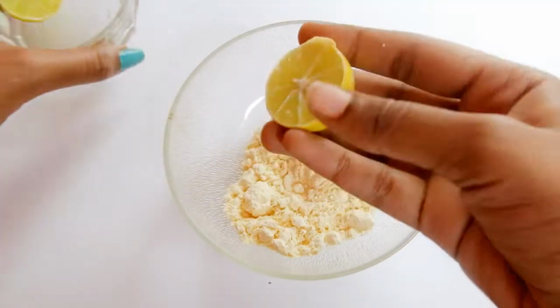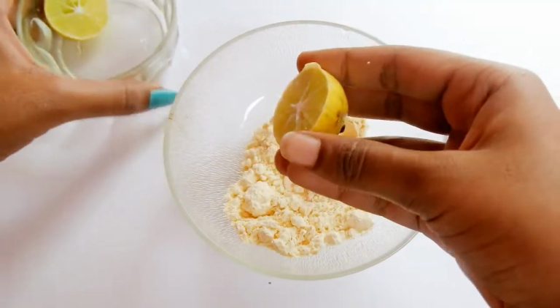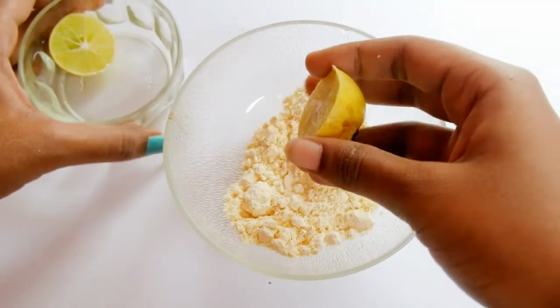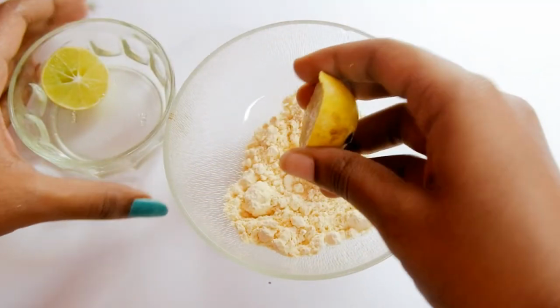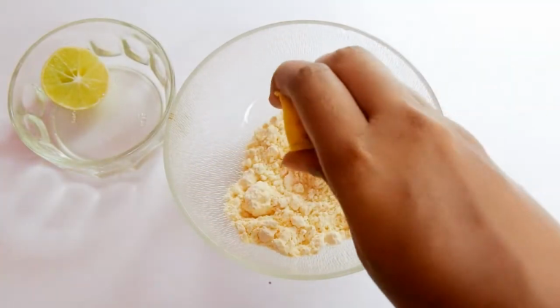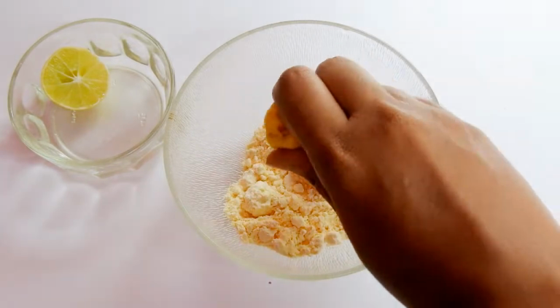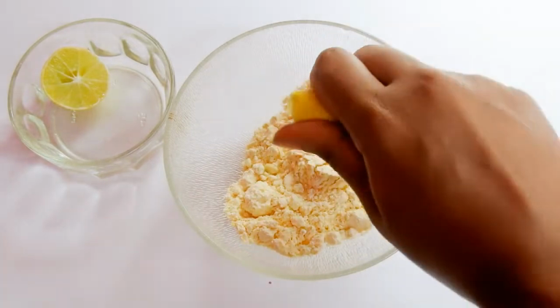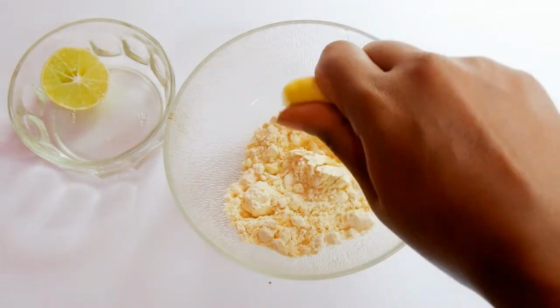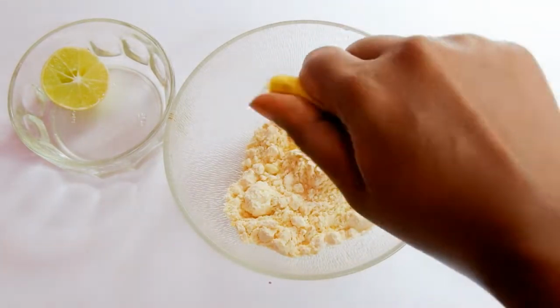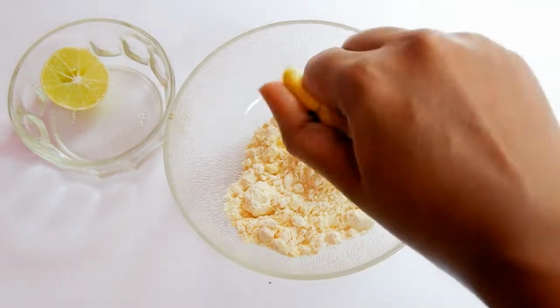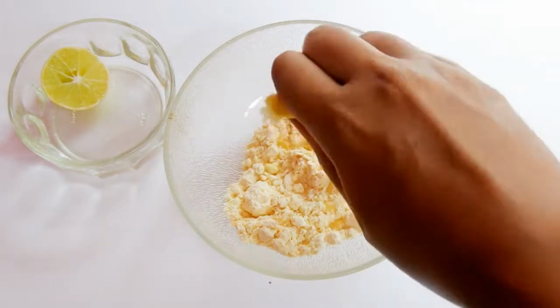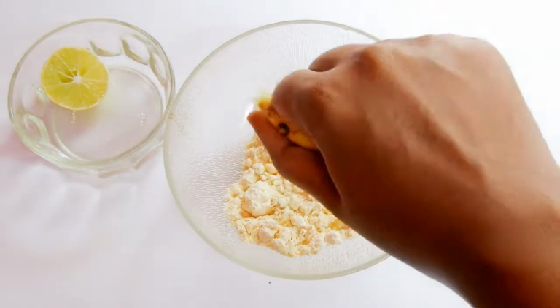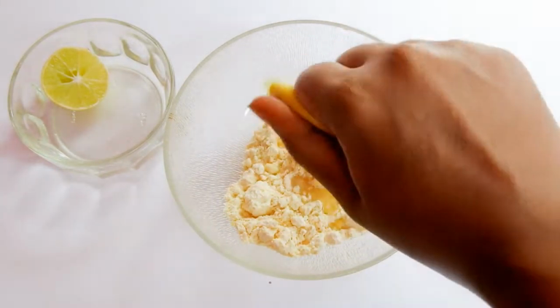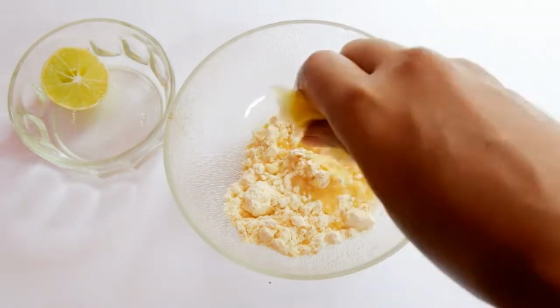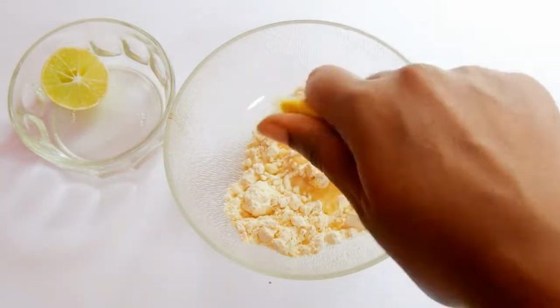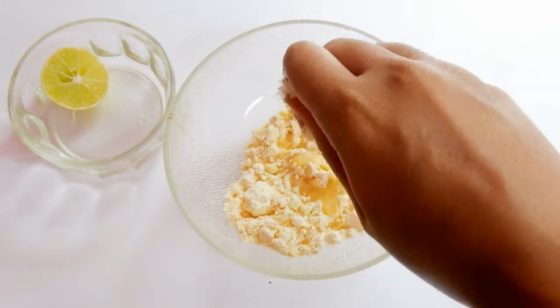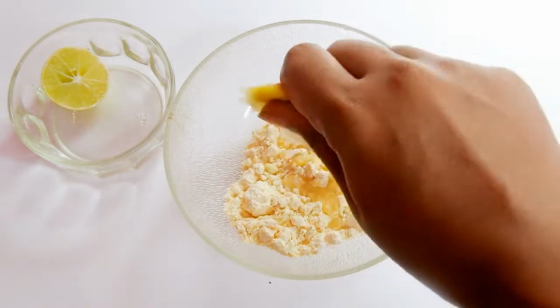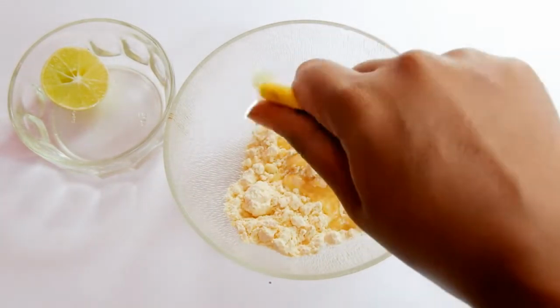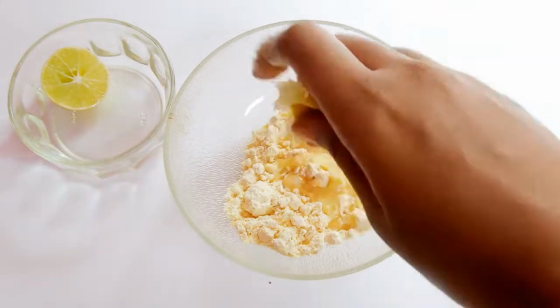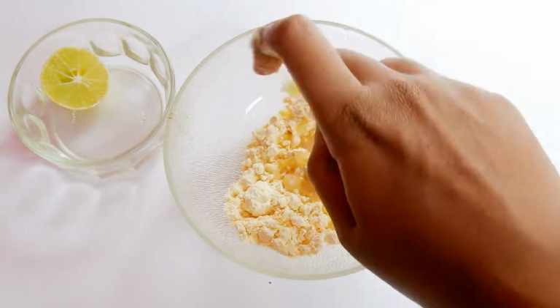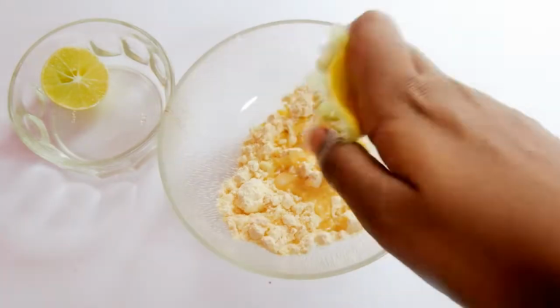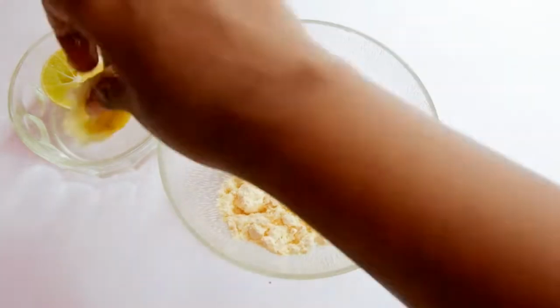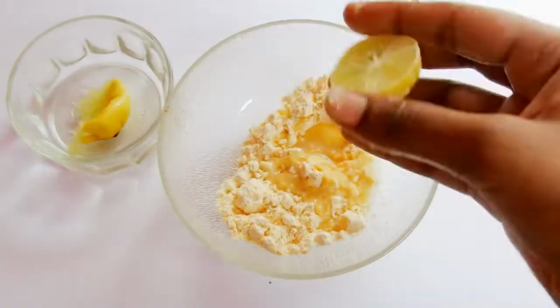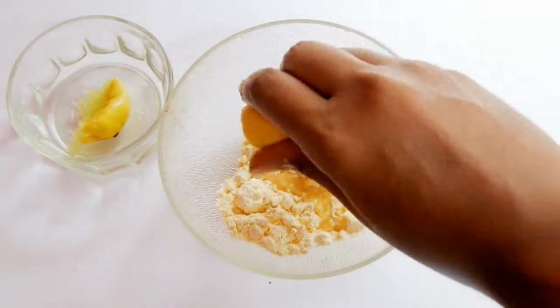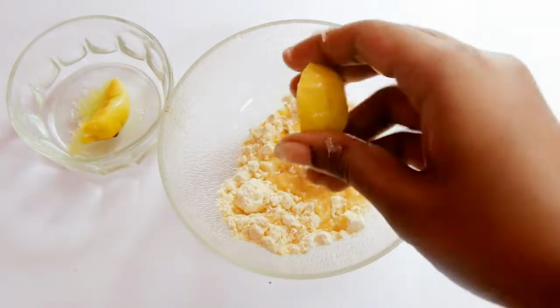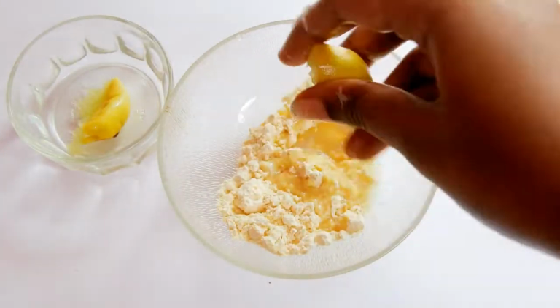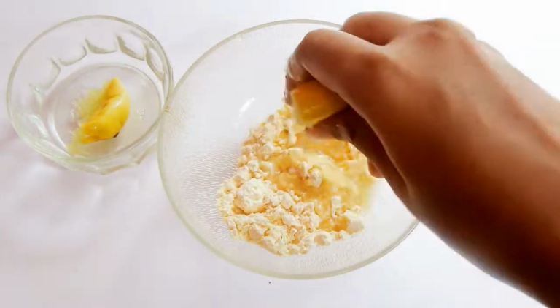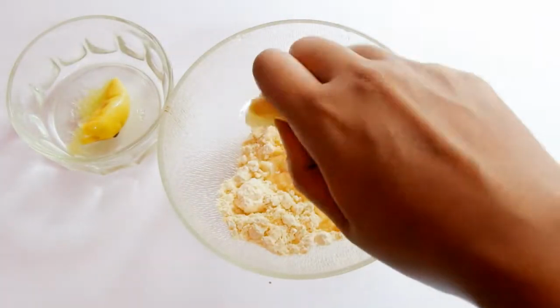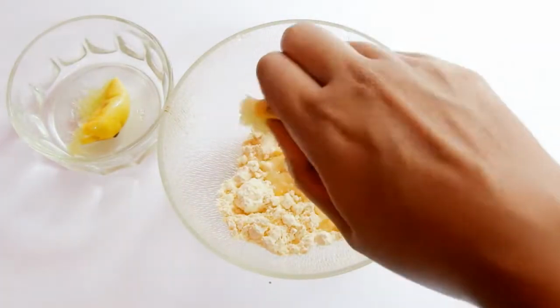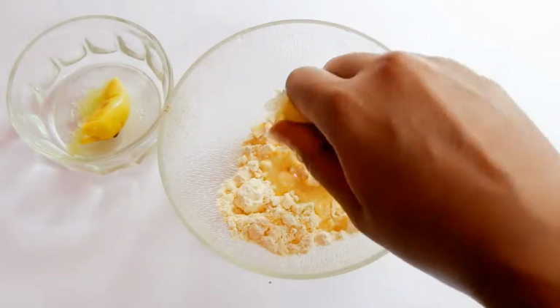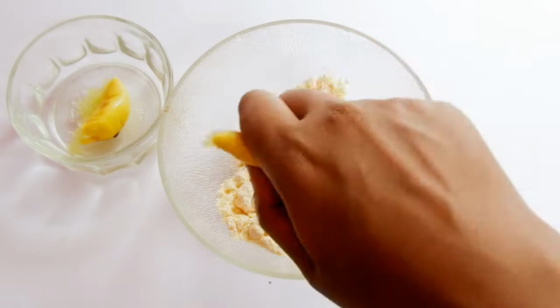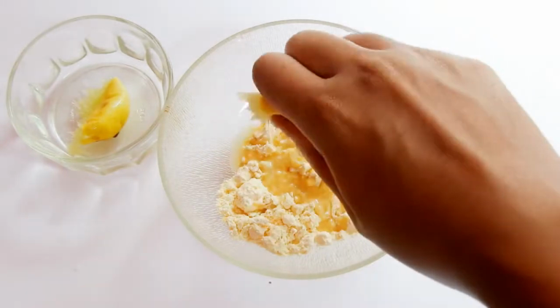Lemon juice naturally contains vitamin C, which reduces skin damage and premature aging. It also removes tan, decreases oil on the skin, reduces inflammation, and kills acne-causing bacteria.